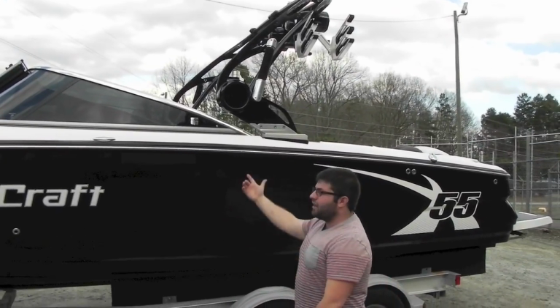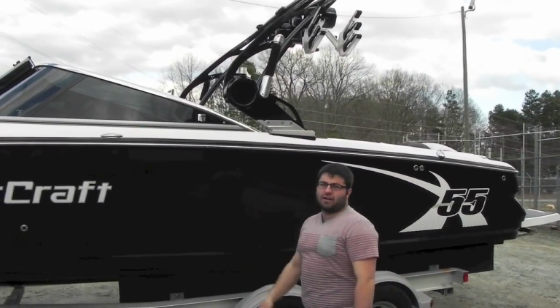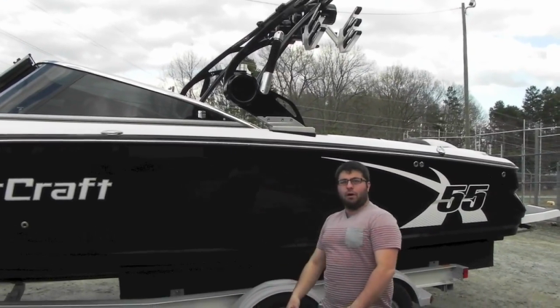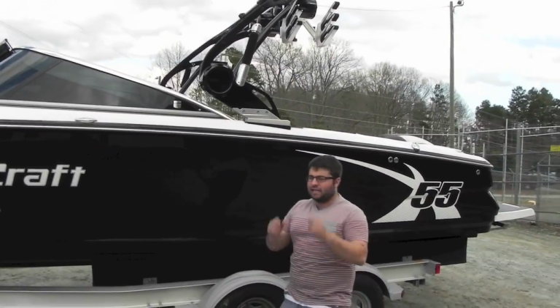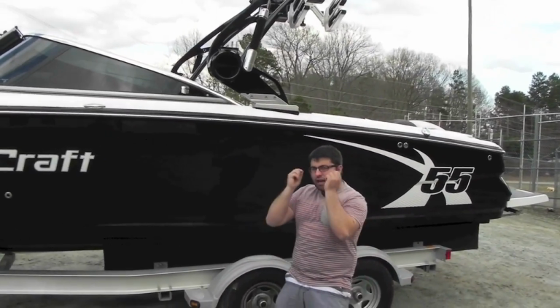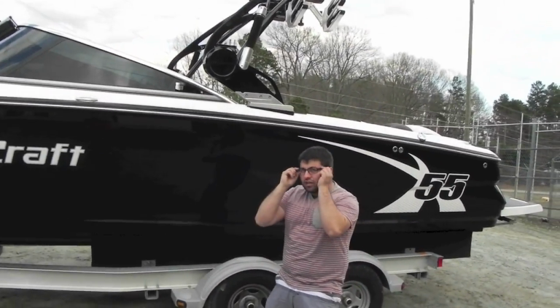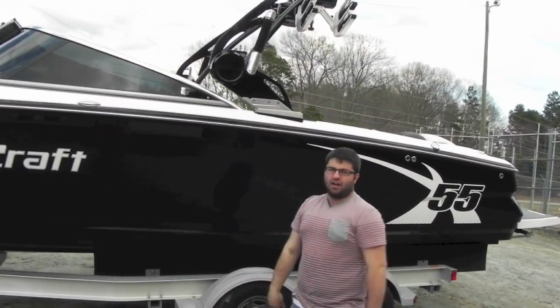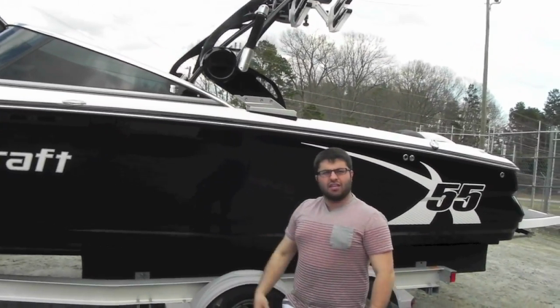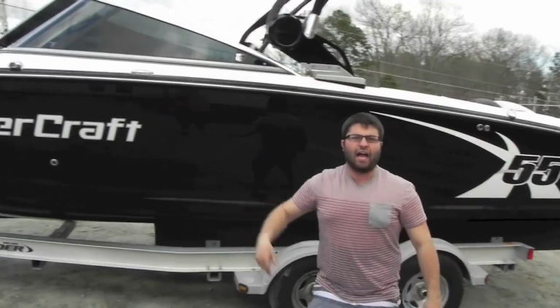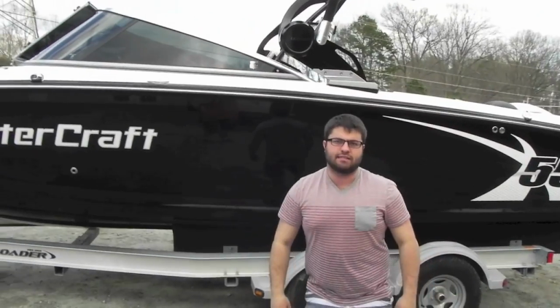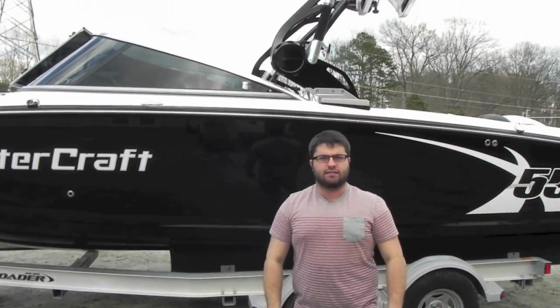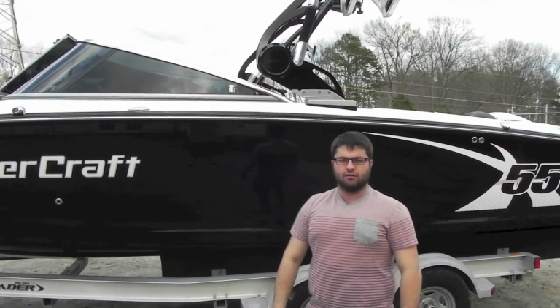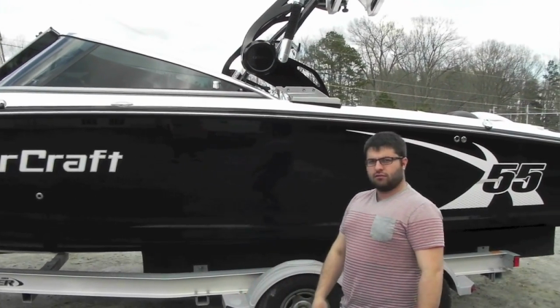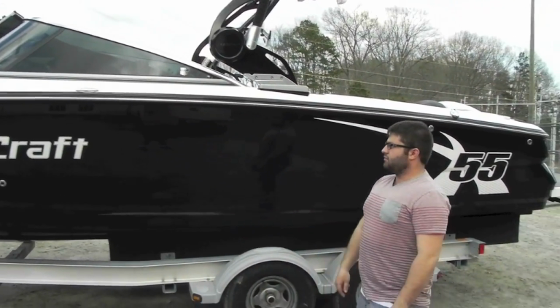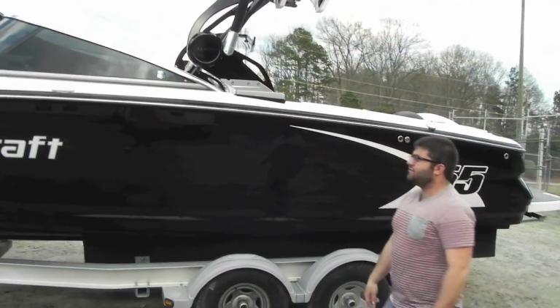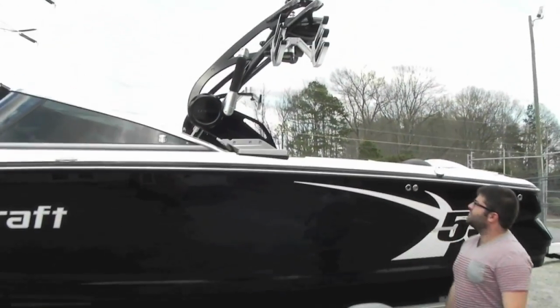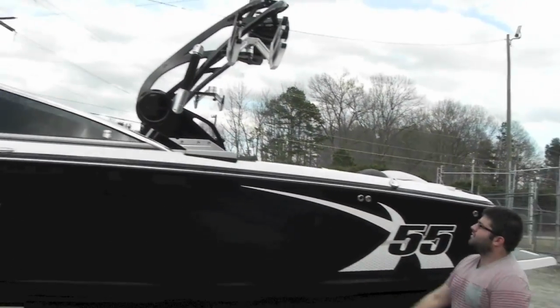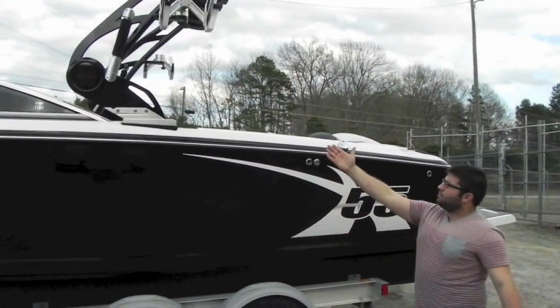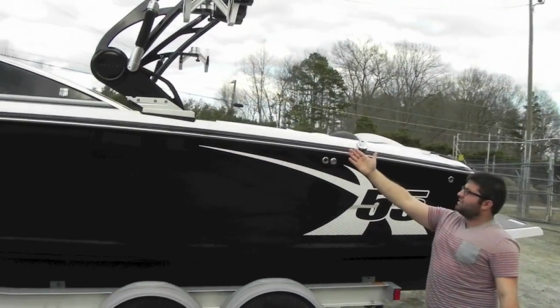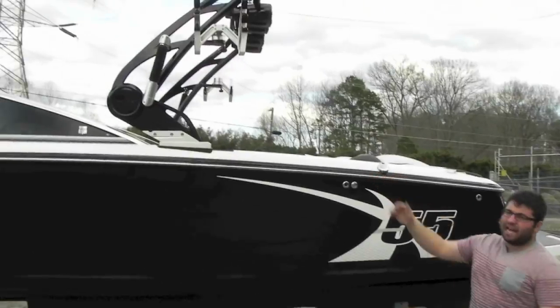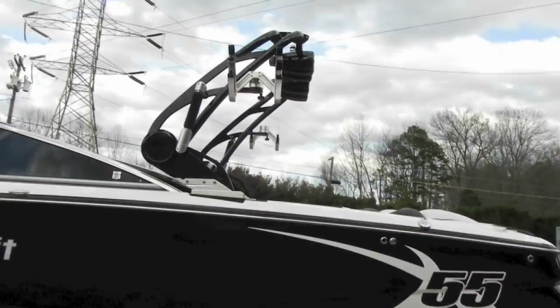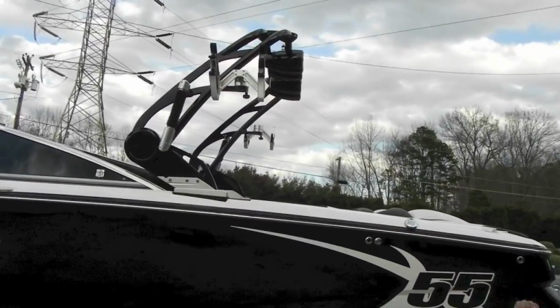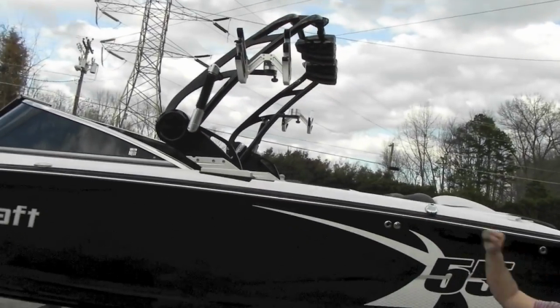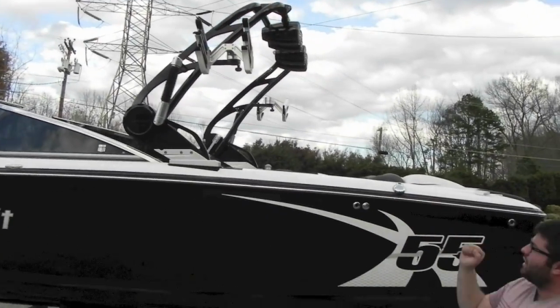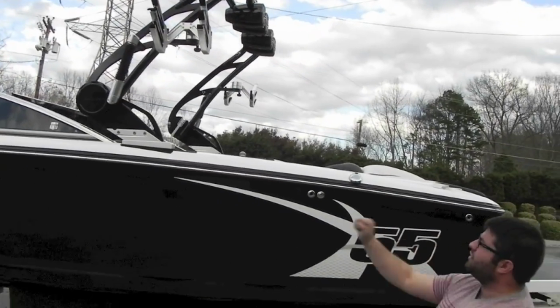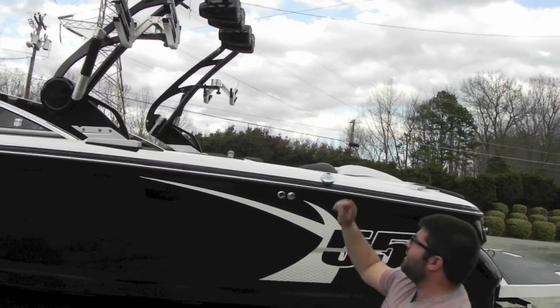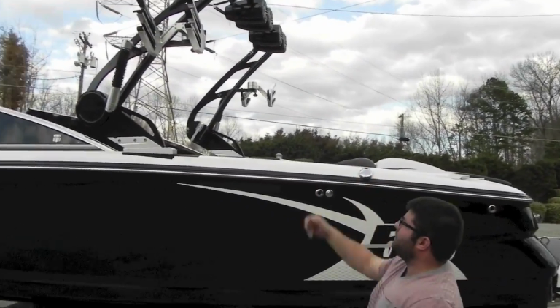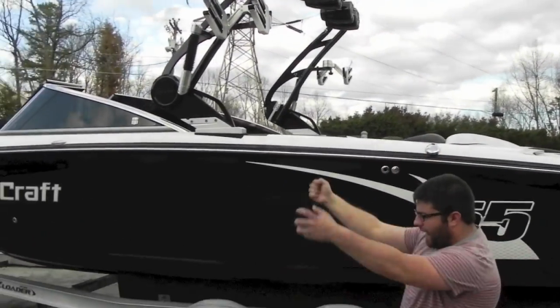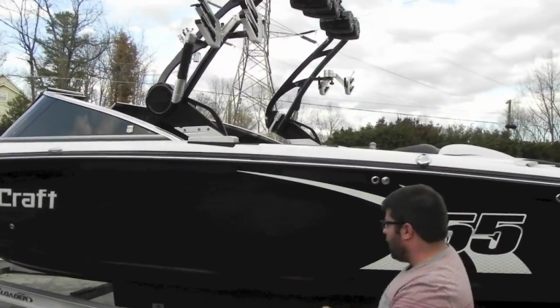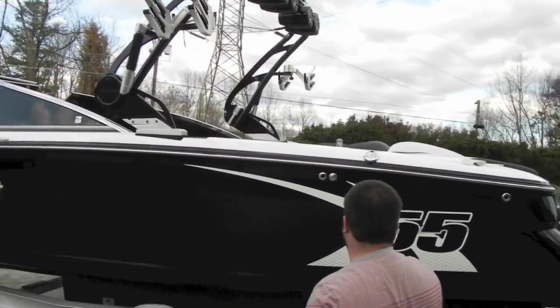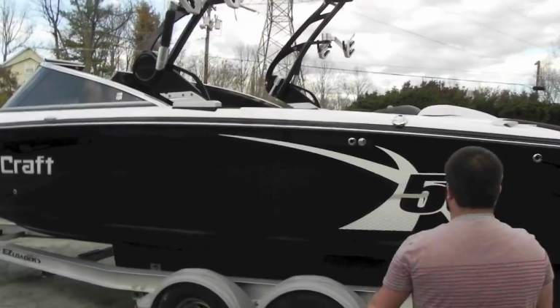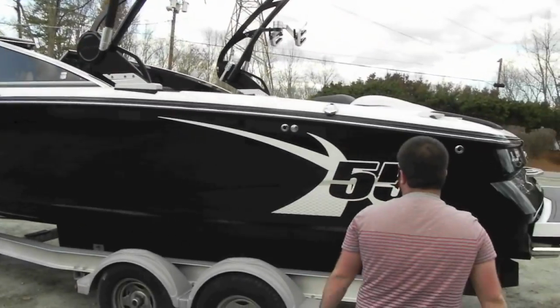Today on Instagram there's a post. You got your sunglasses on? Yeah, I got my sunglasses on. Power-assisted tower — that means it's got the shock, so one hand you can do it. Flip-in board racks that lock in. We'll get there in a minute.